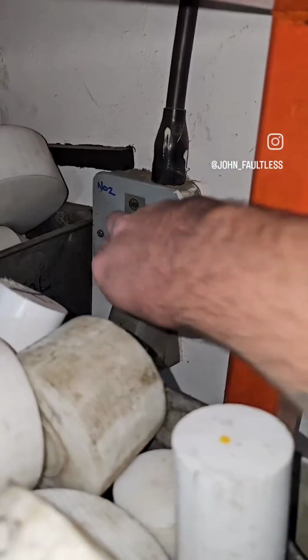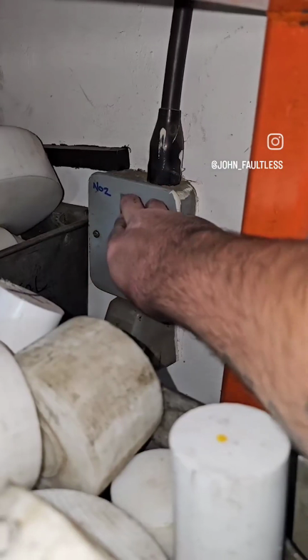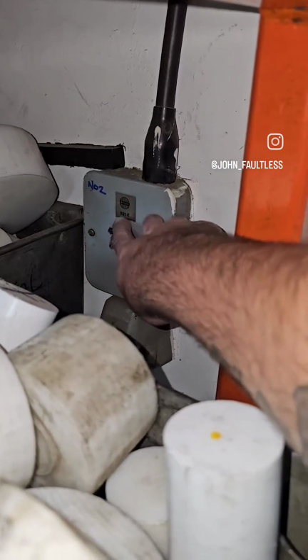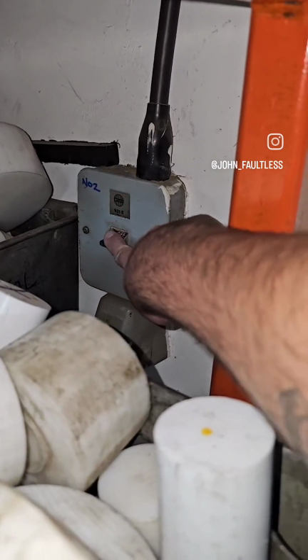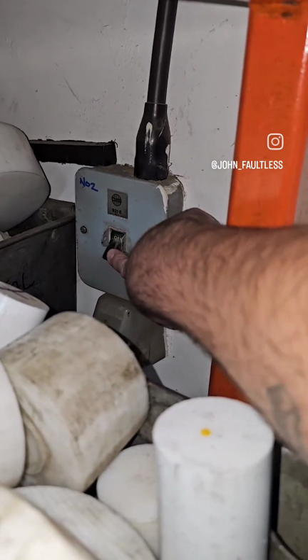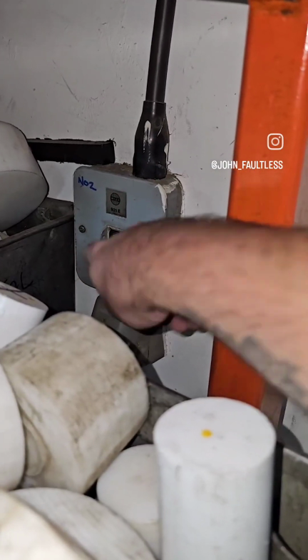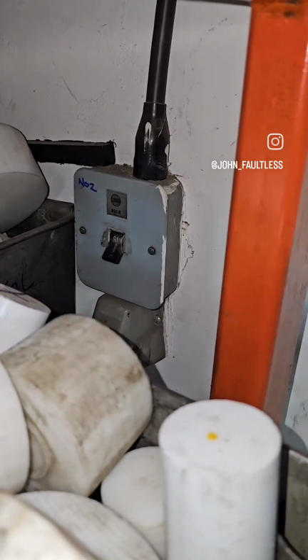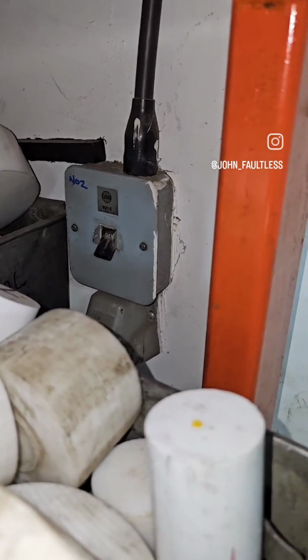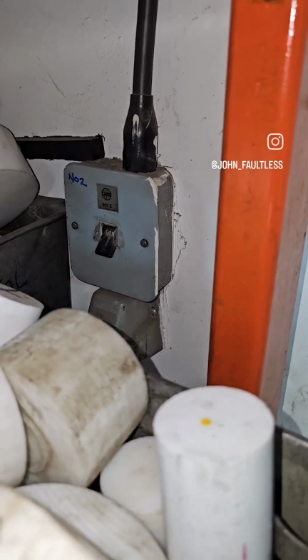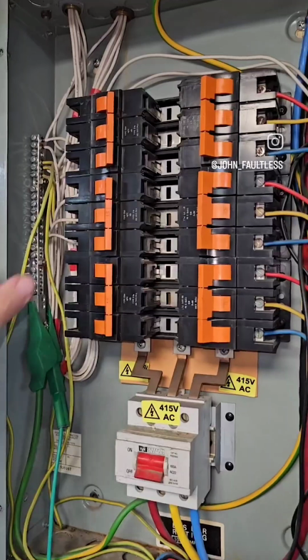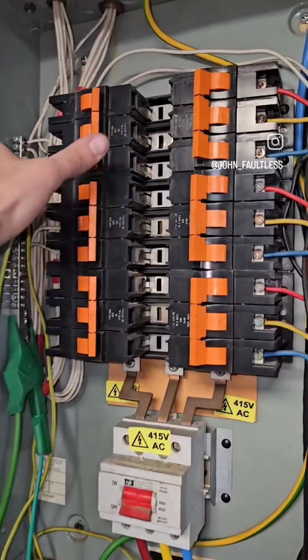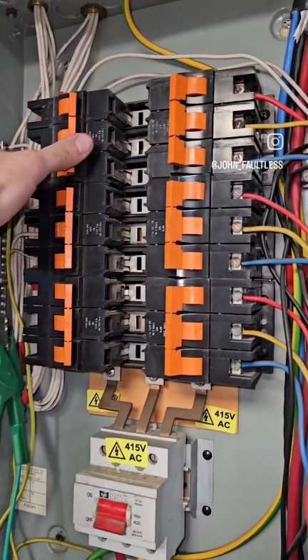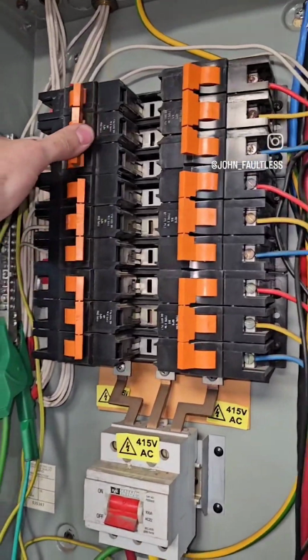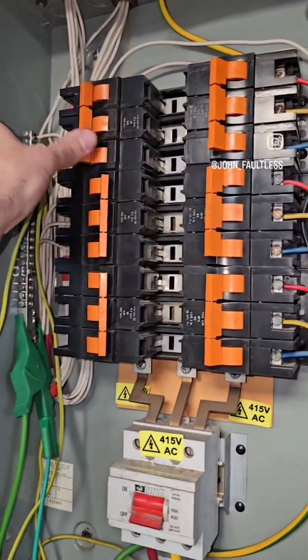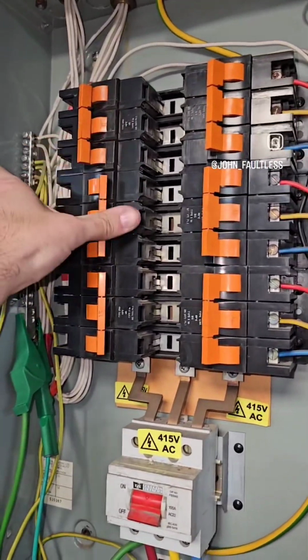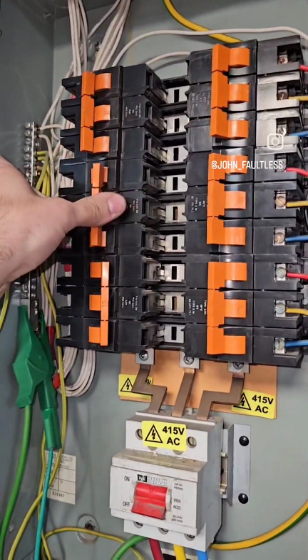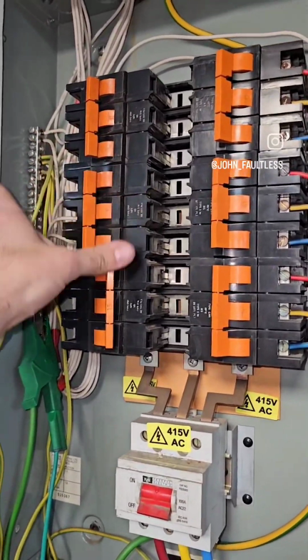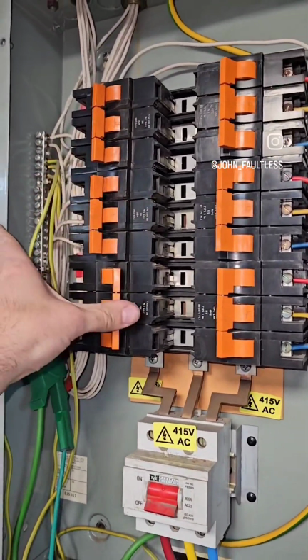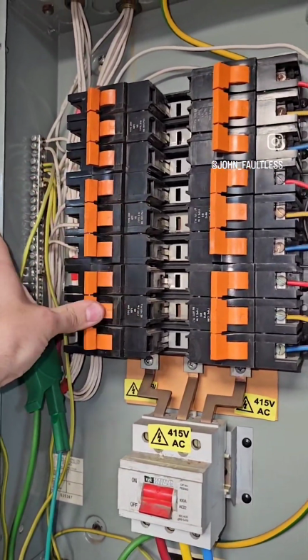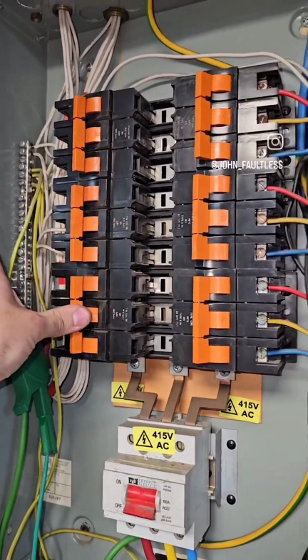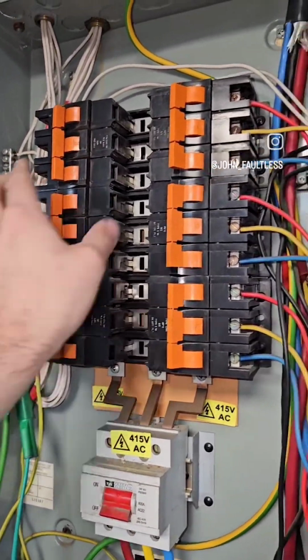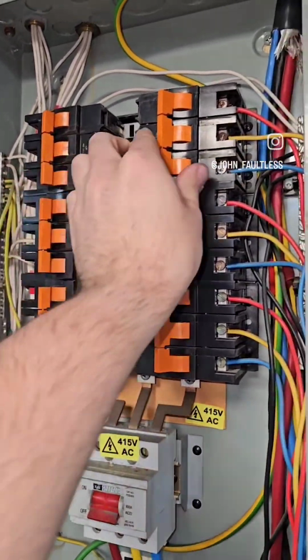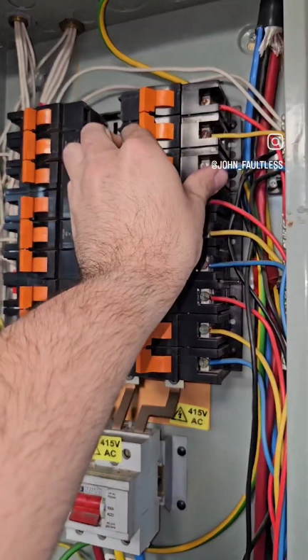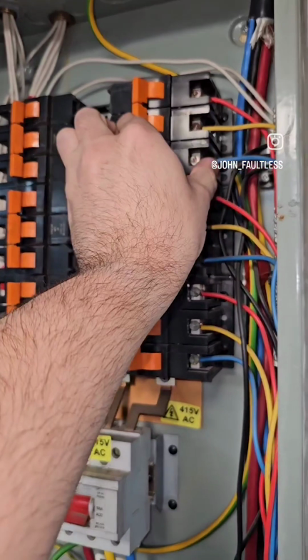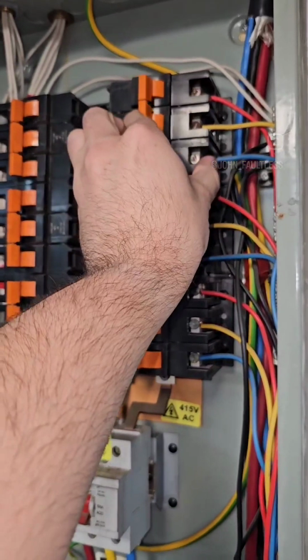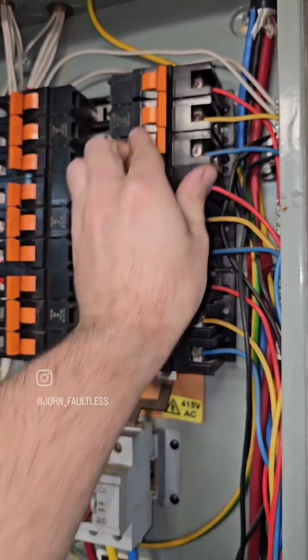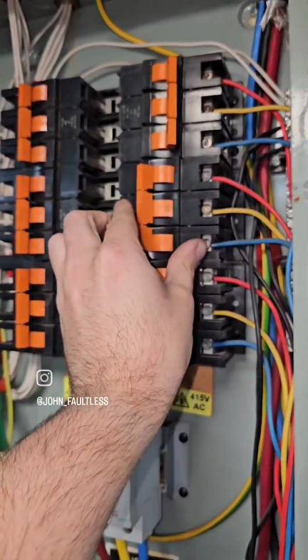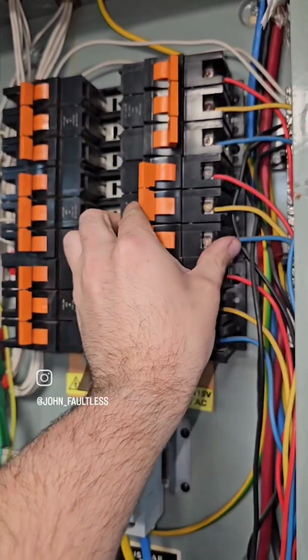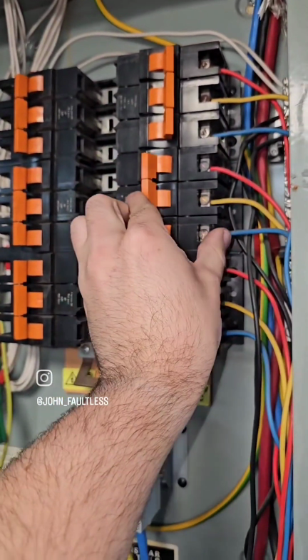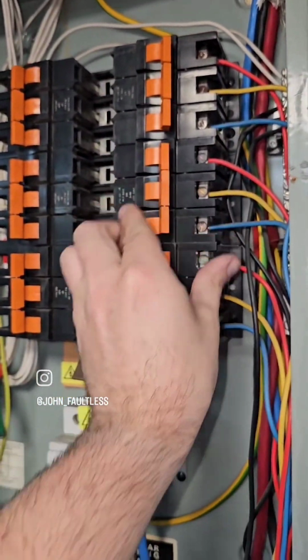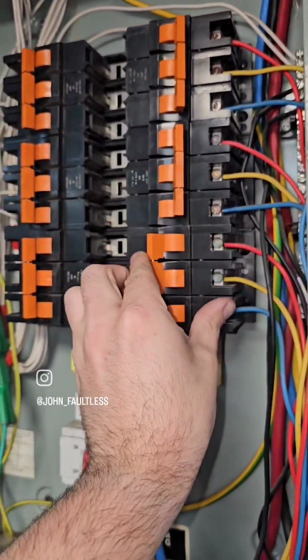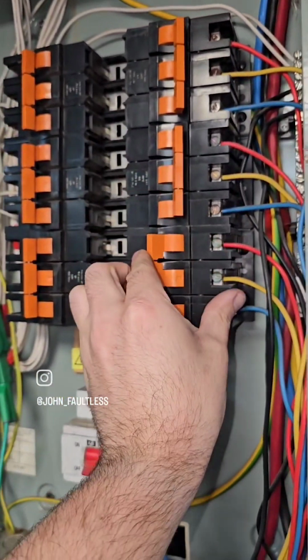Once that's done, what we want to do is turn the circuits back on. This is making it a global IR, so I'll be doing all the tests across all the circuits at the same time.